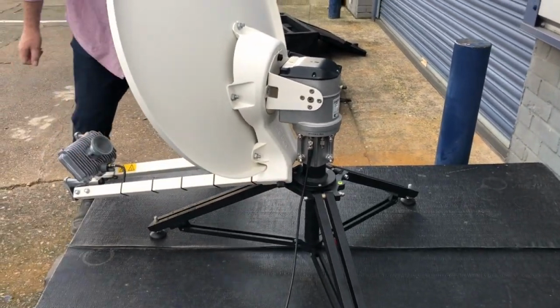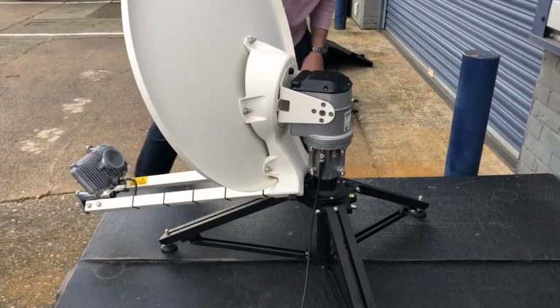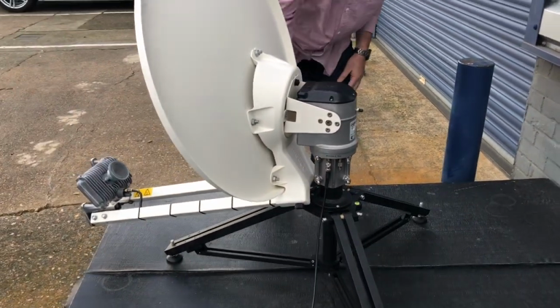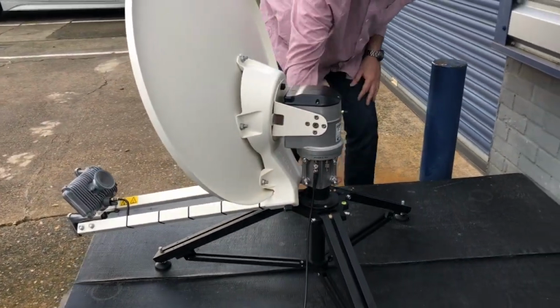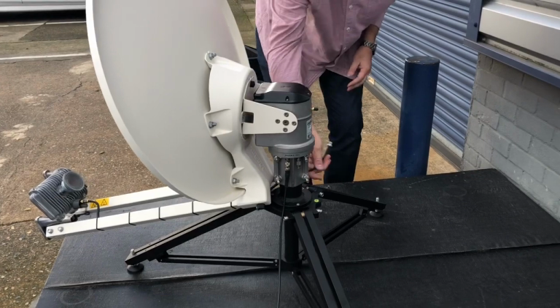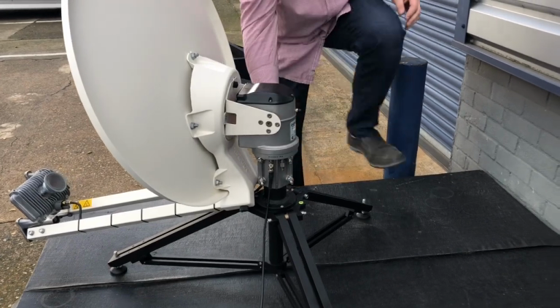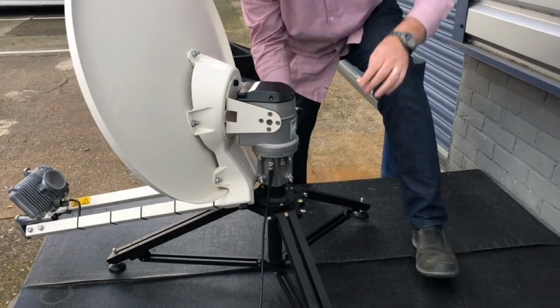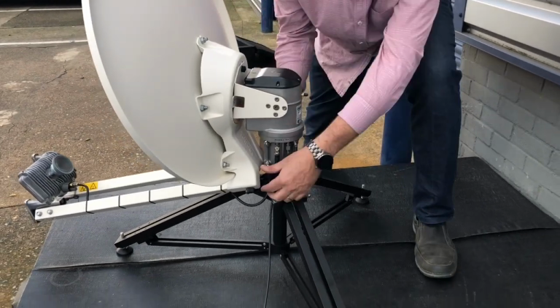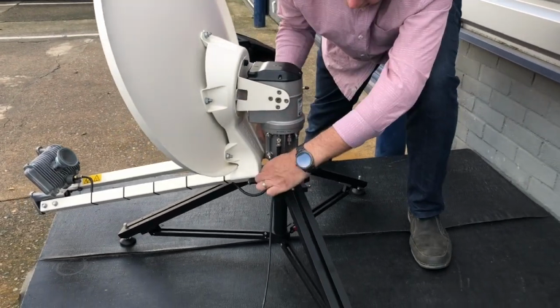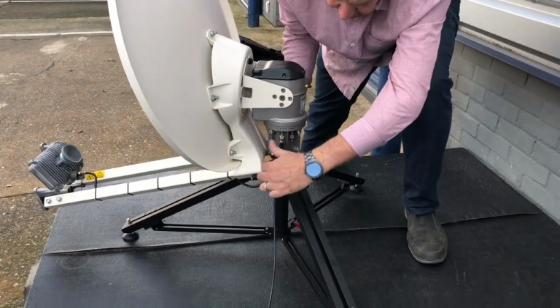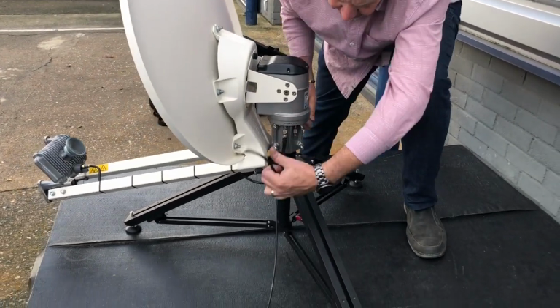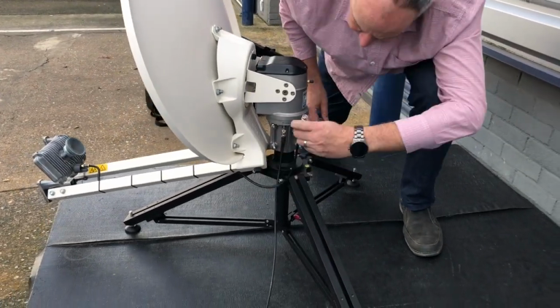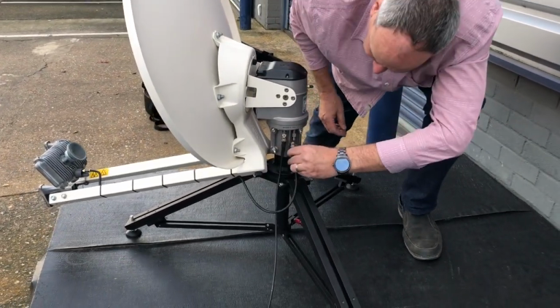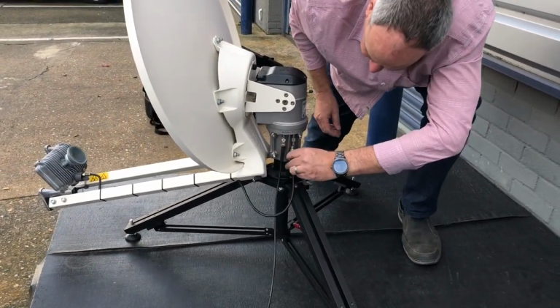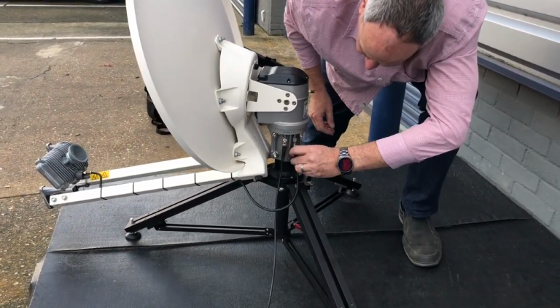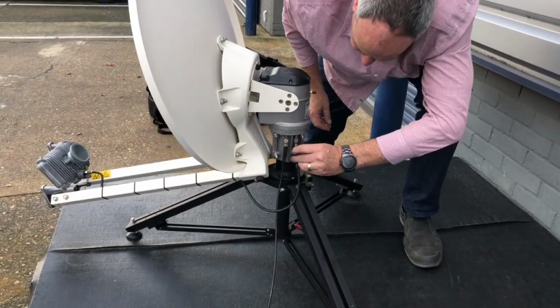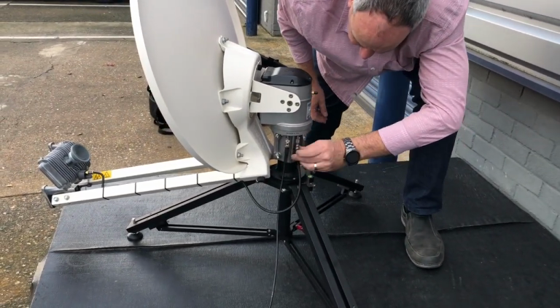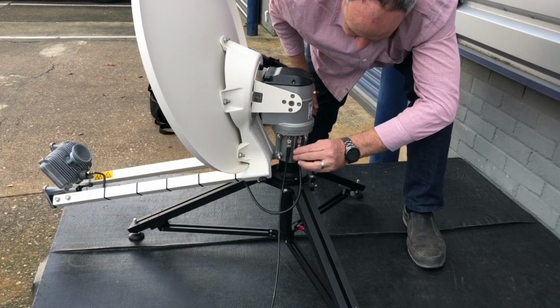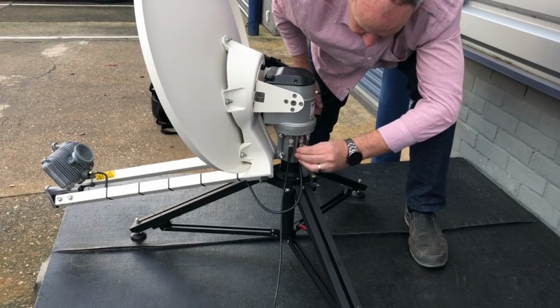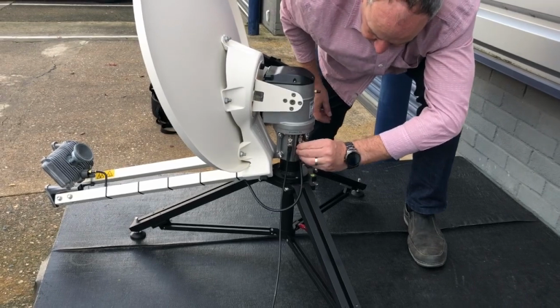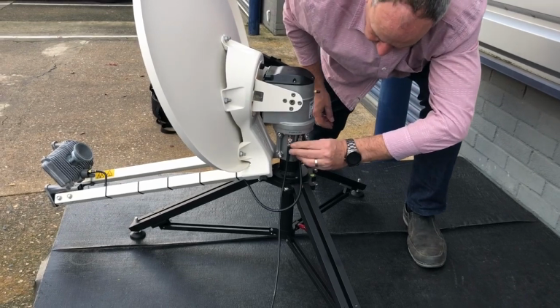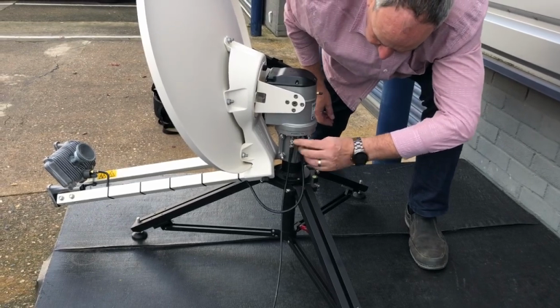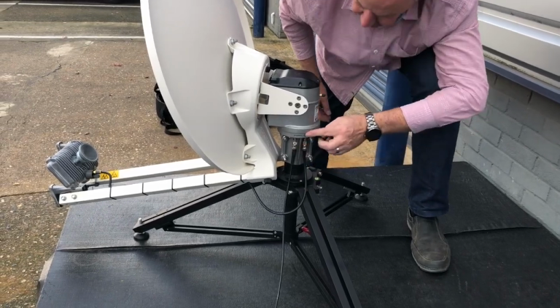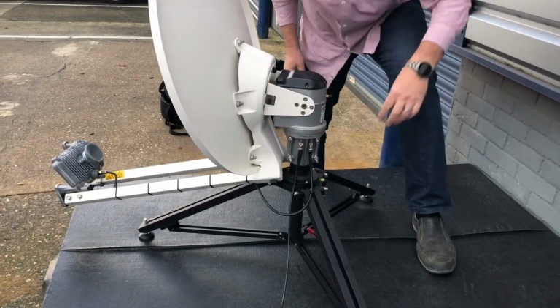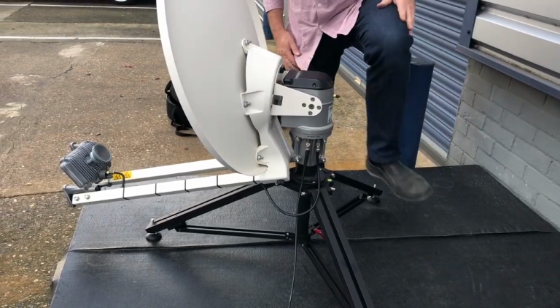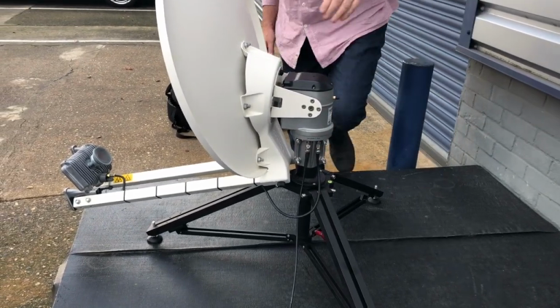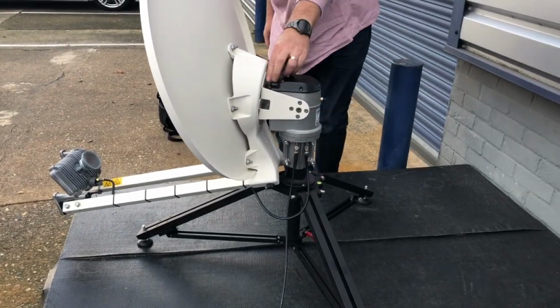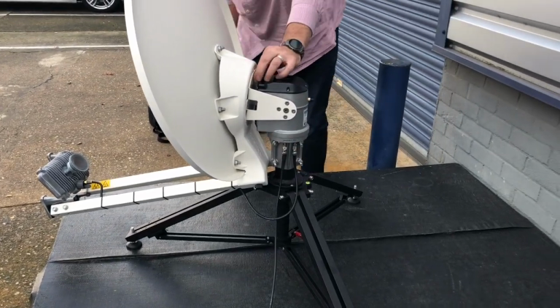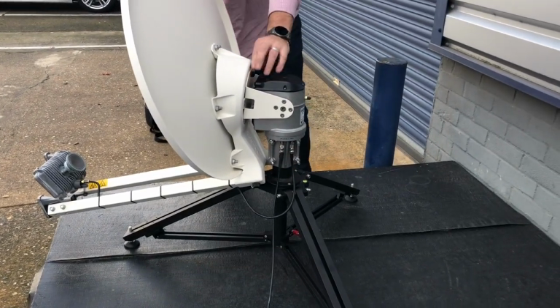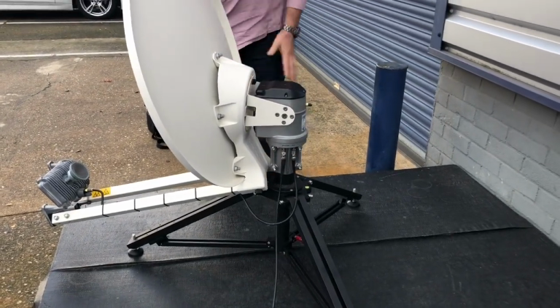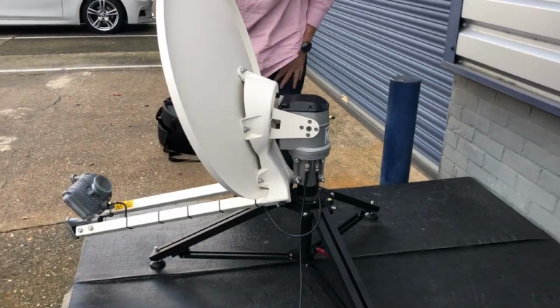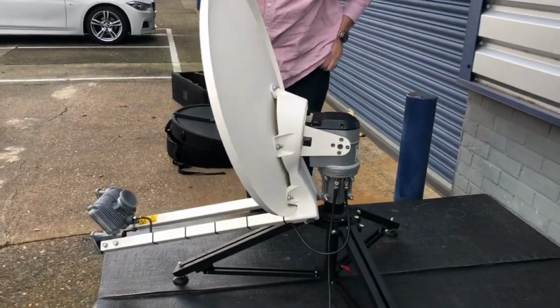I'll just connect up the e-tria, which goes into the port labeled e-tria. So we're ready to deploy.